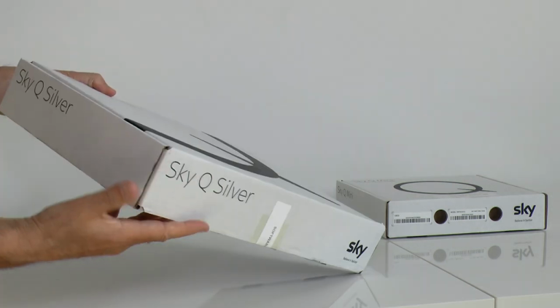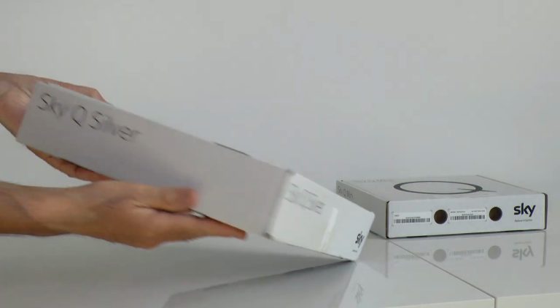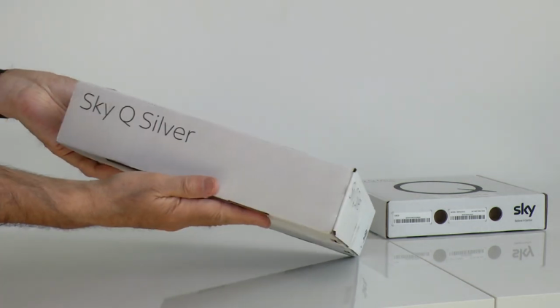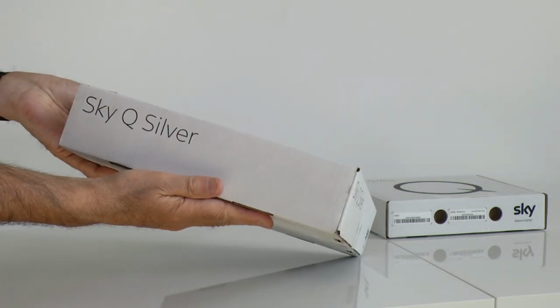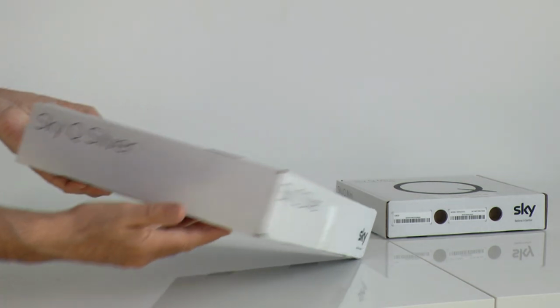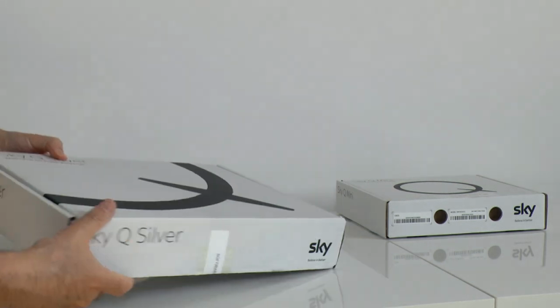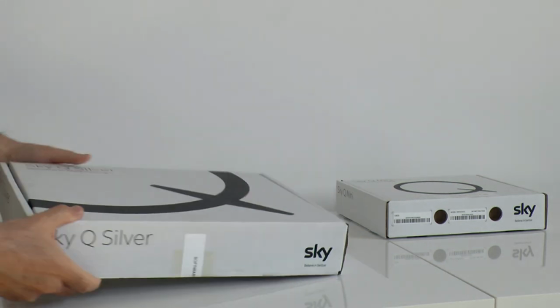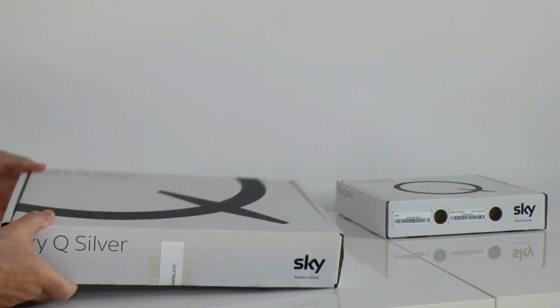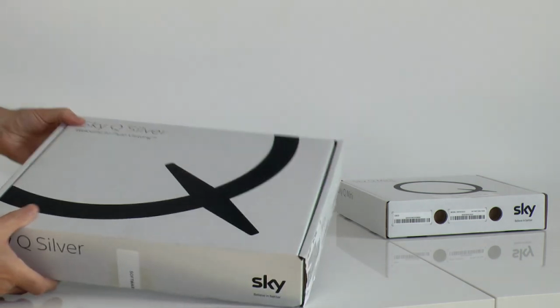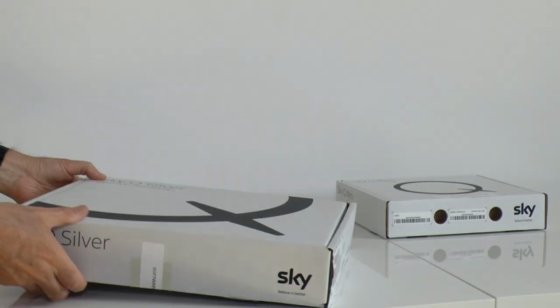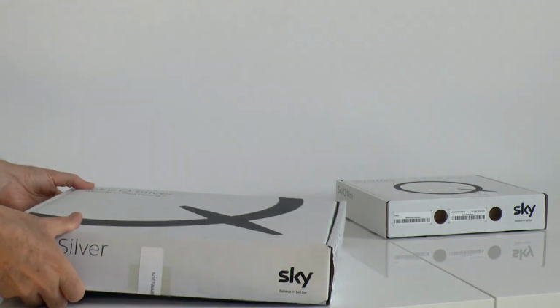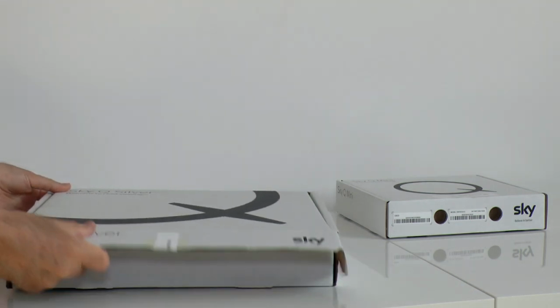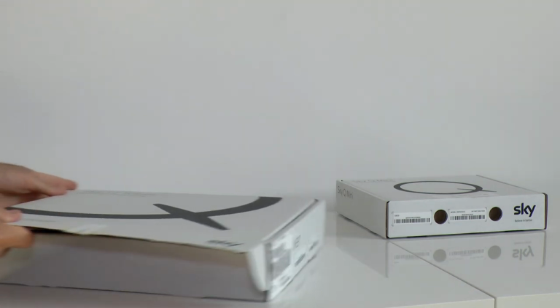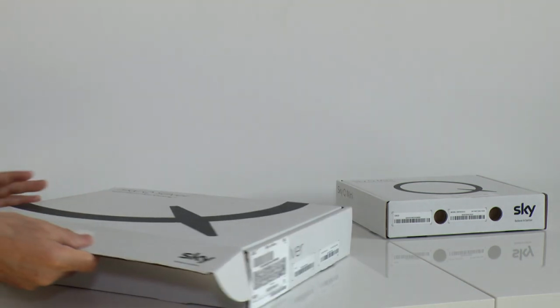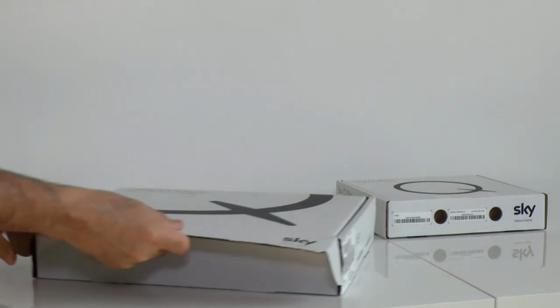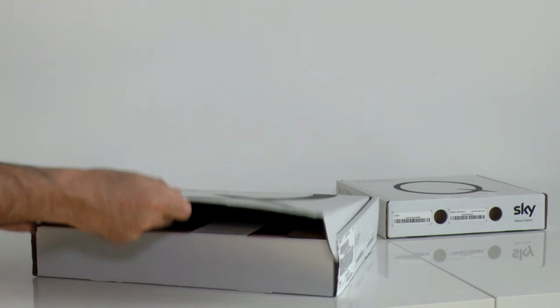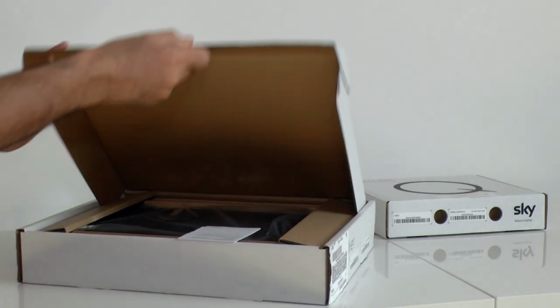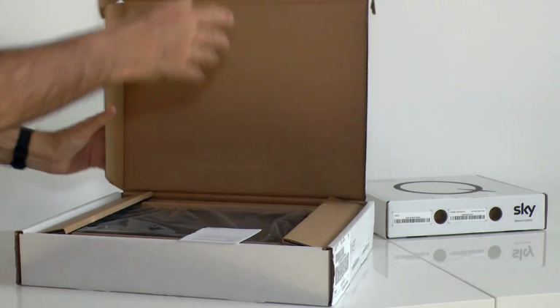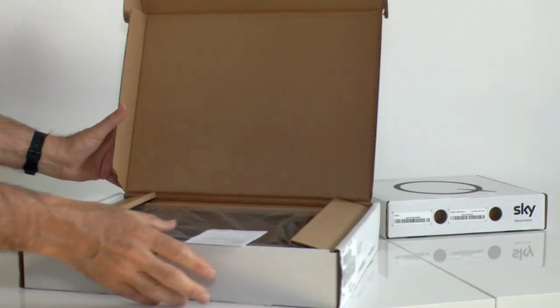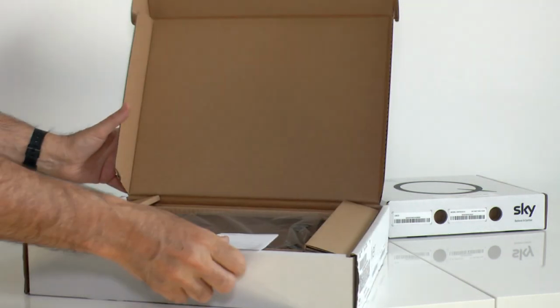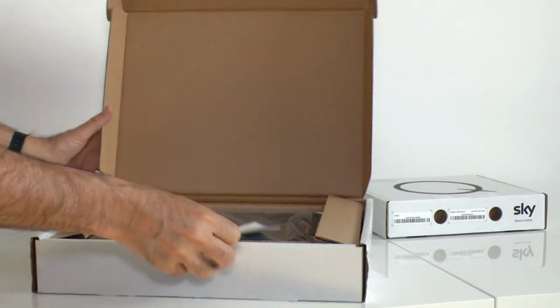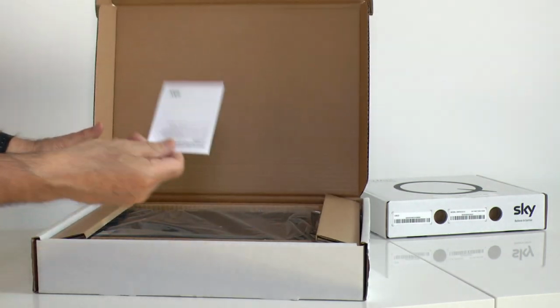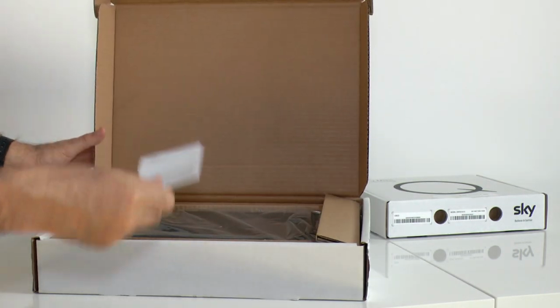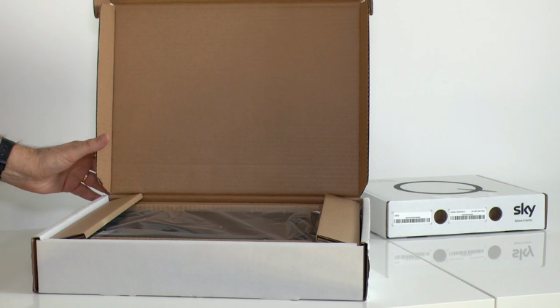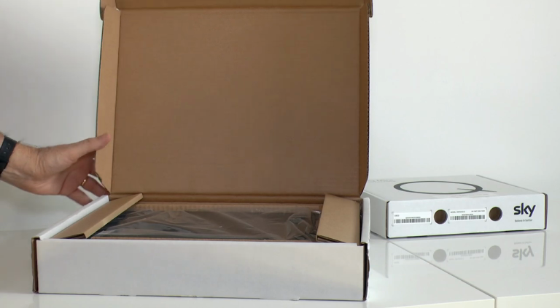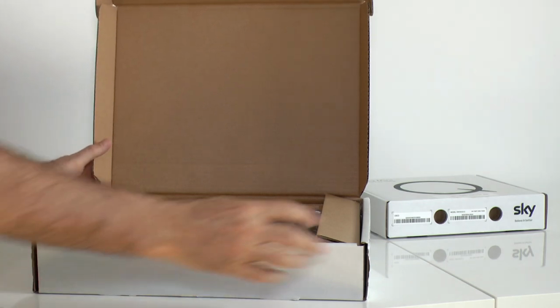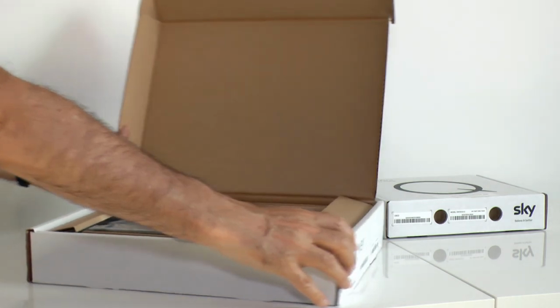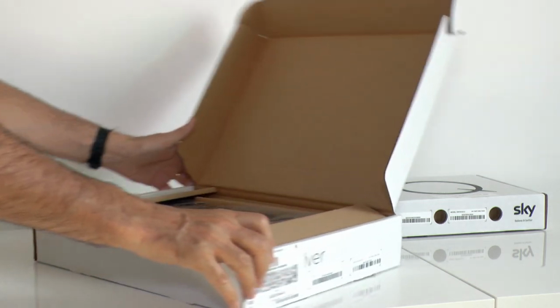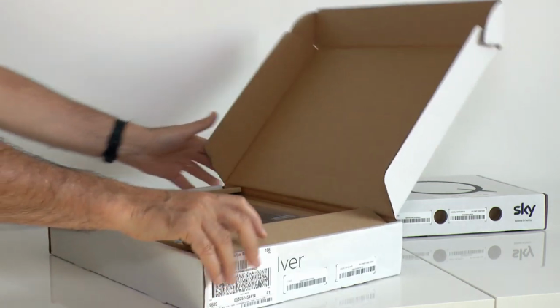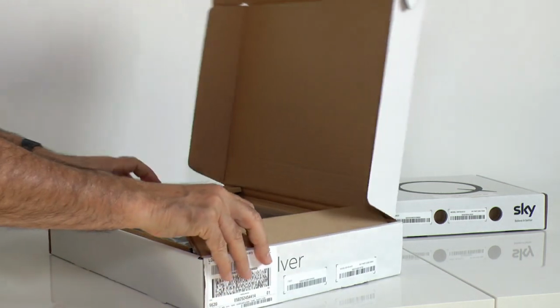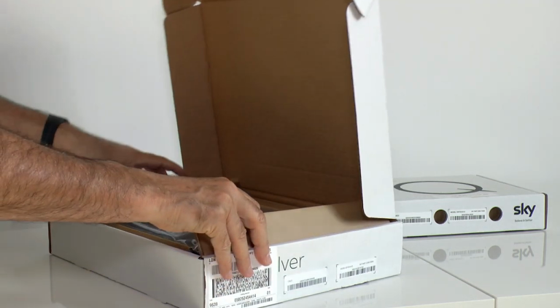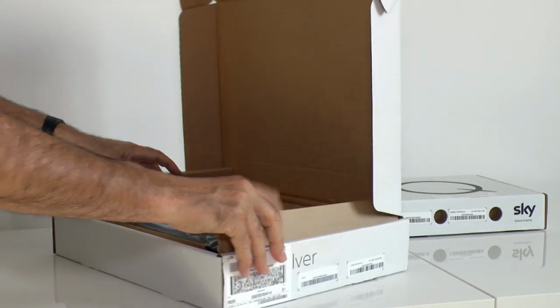At the heart of the system is this SkyQ Silver receiver. I asked the man behind SkyQ what Q actually stood for. He said it just sounded cool, which was fair enough.